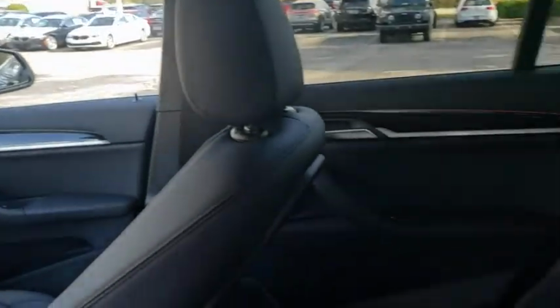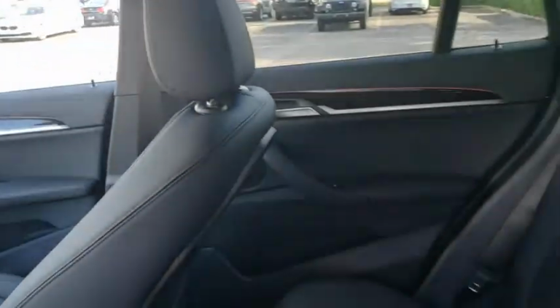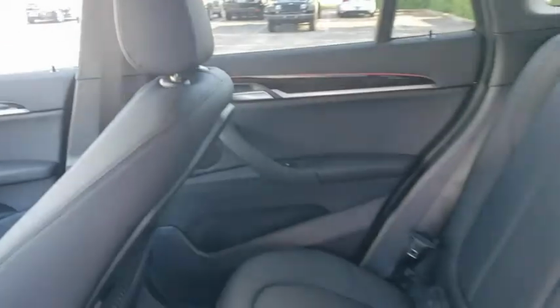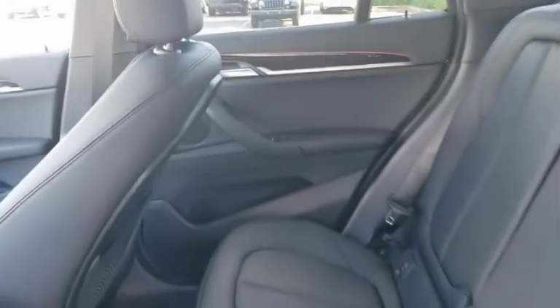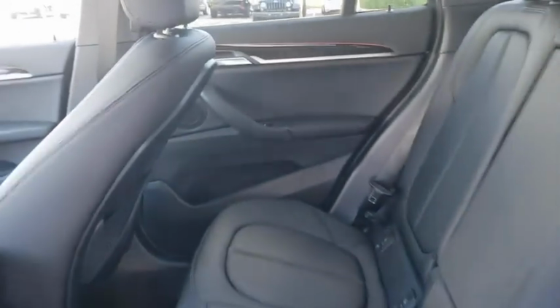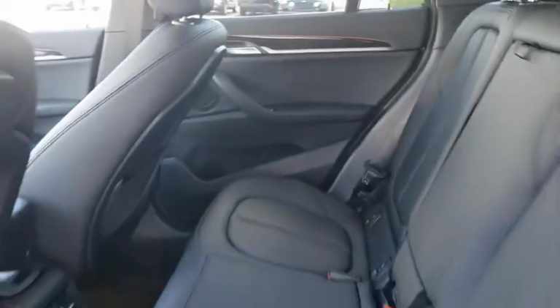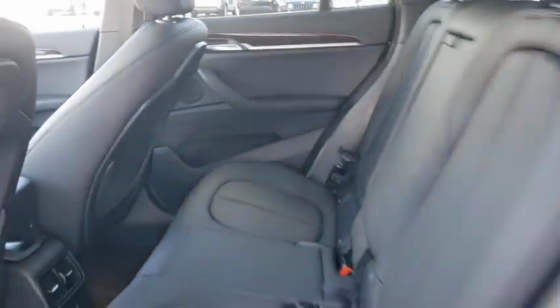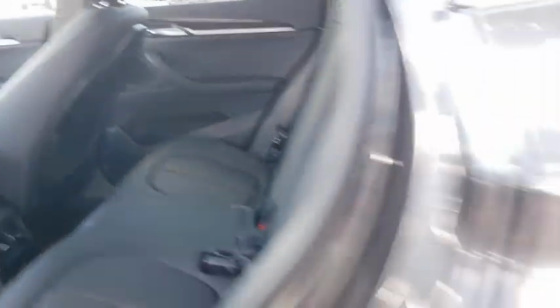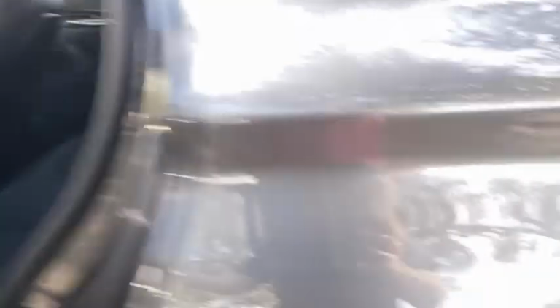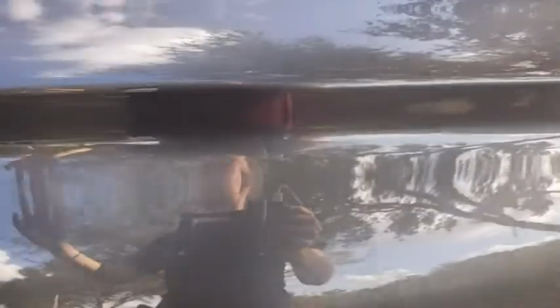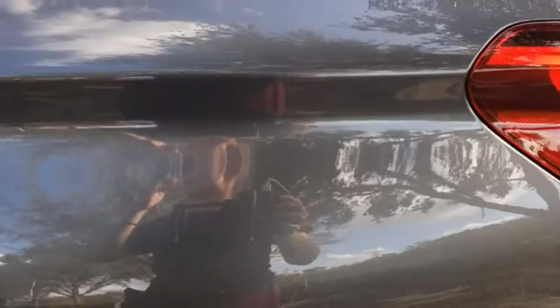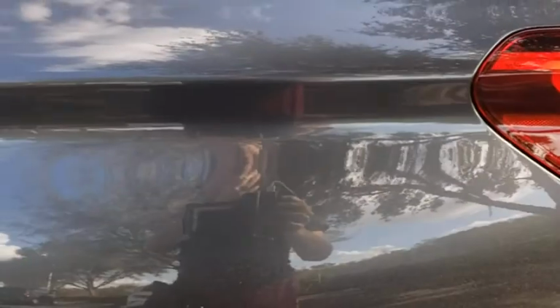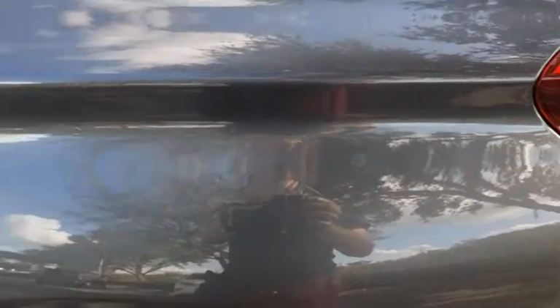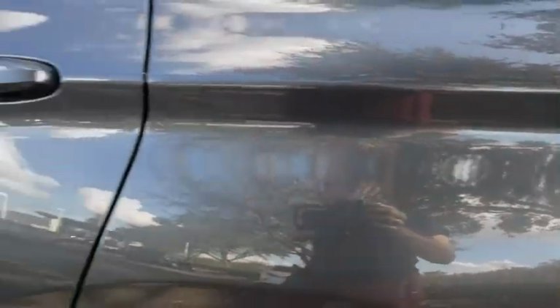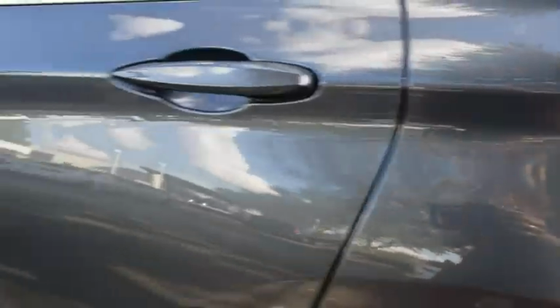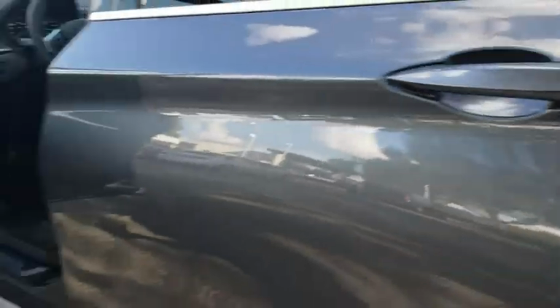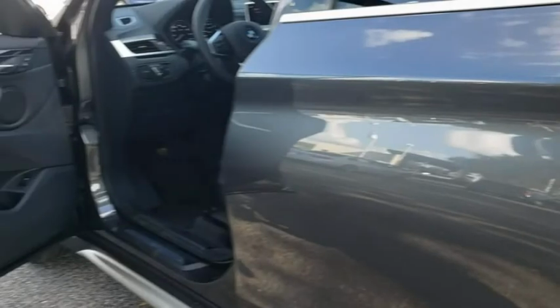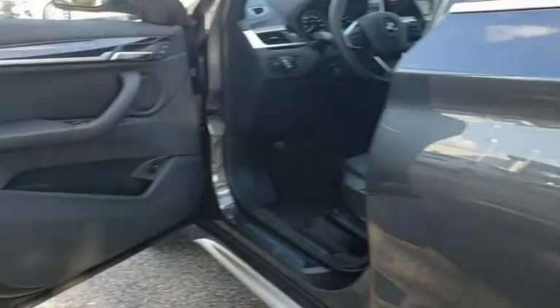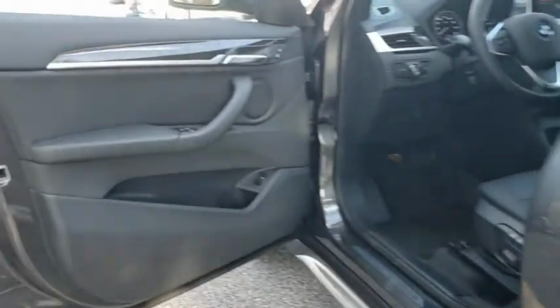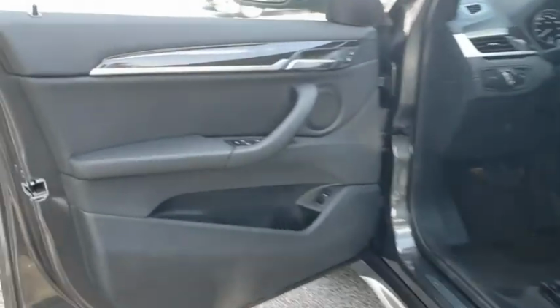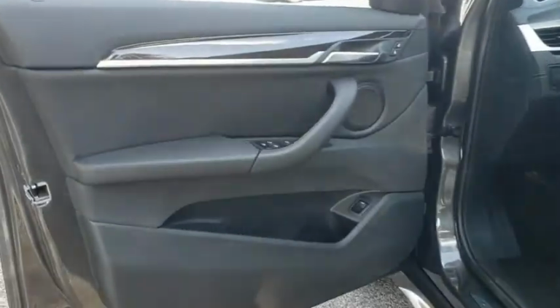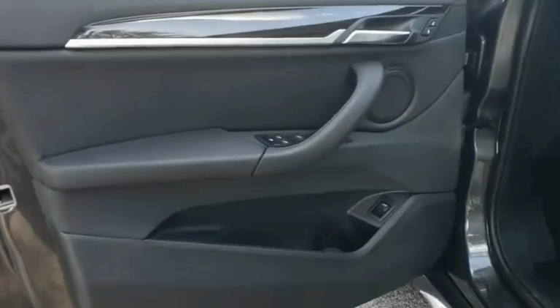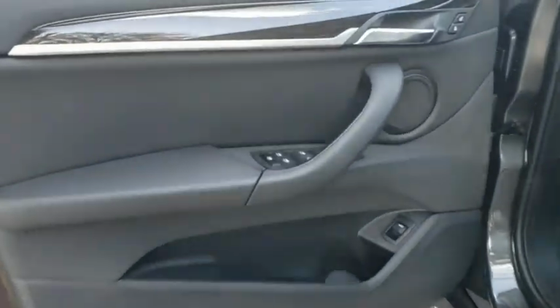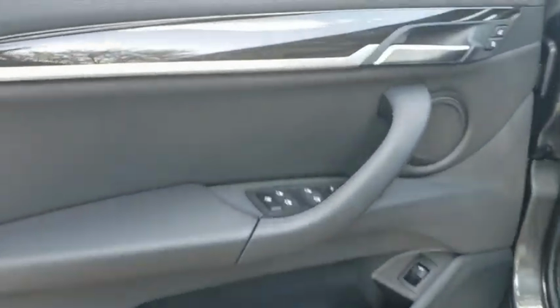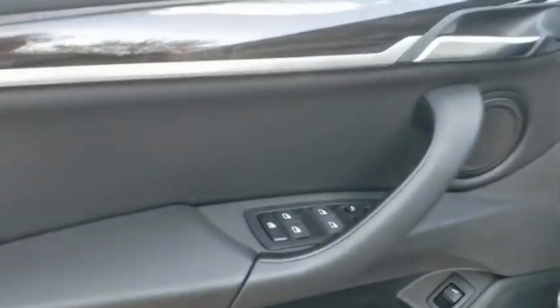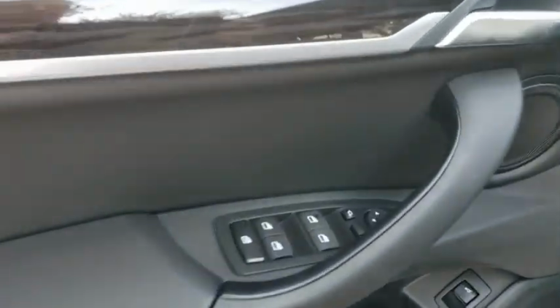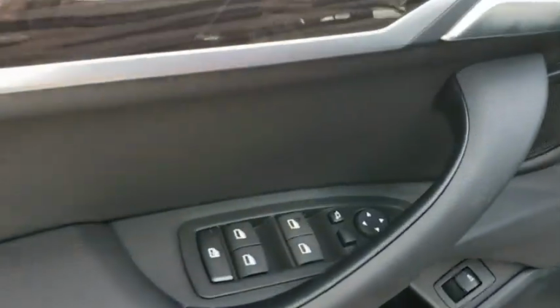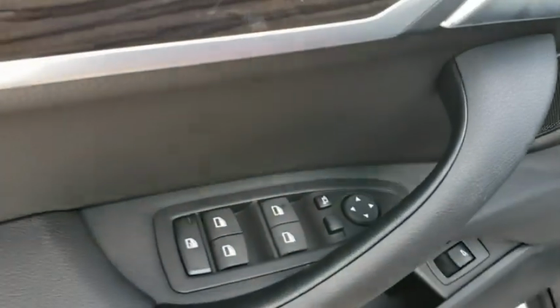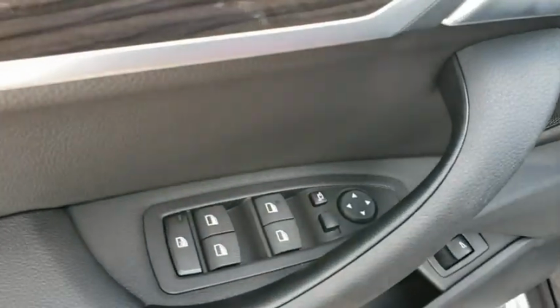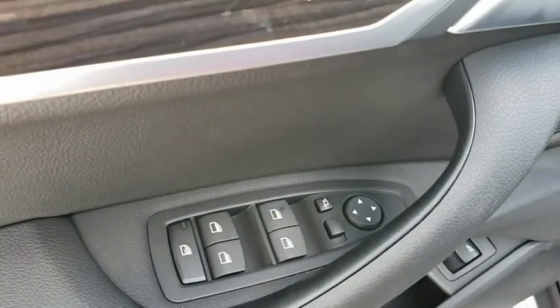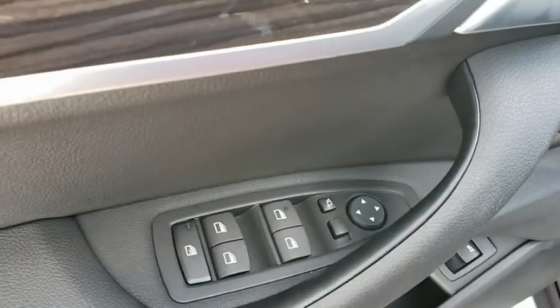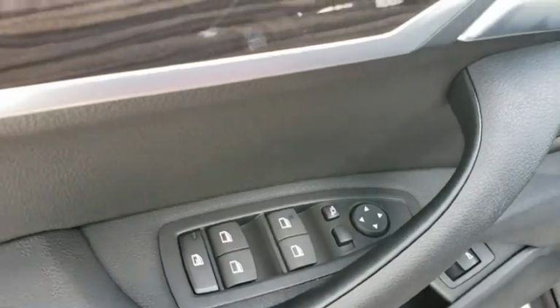Leather-wrapped steering wheel, Bluetooth, adjustable steering wheel, power steering, cruise control, keyless start, floor mats, and four-wheel disc brakes.